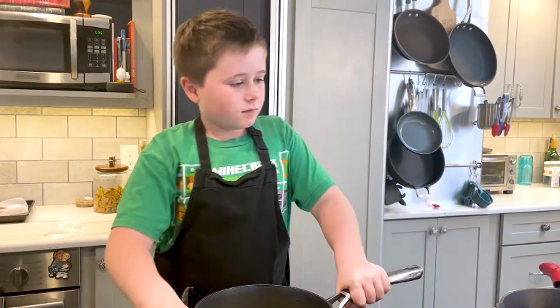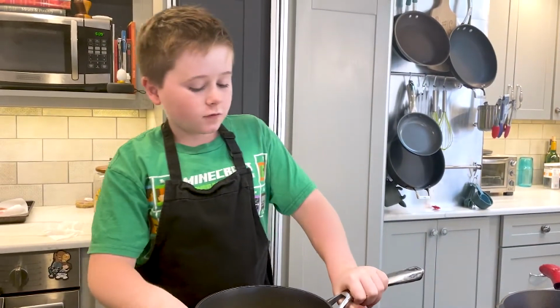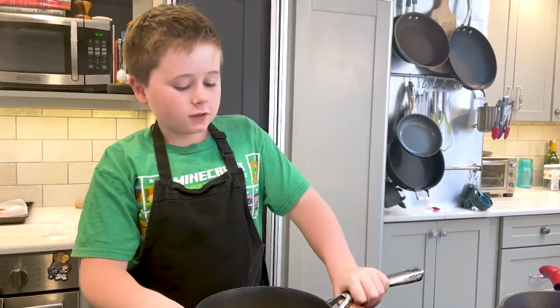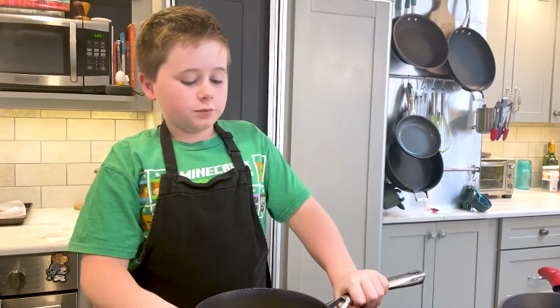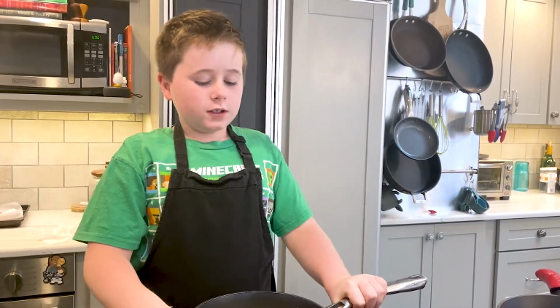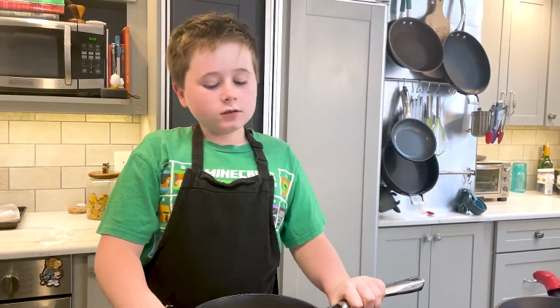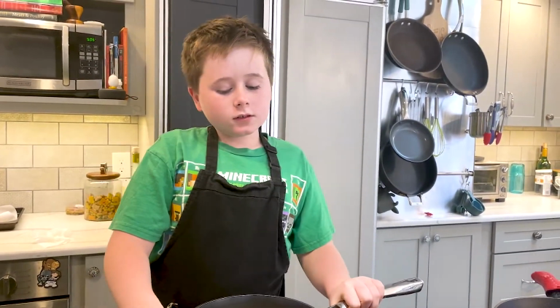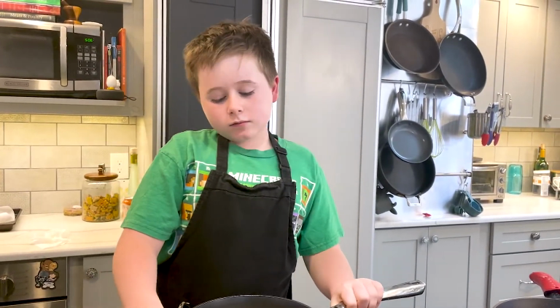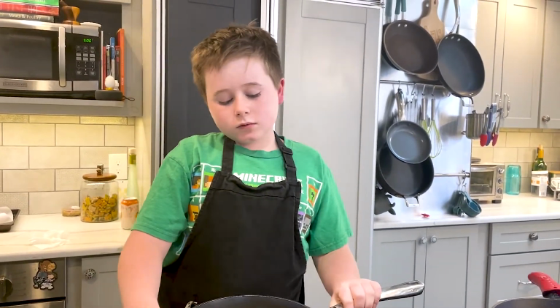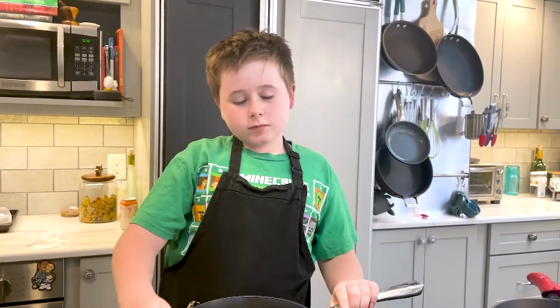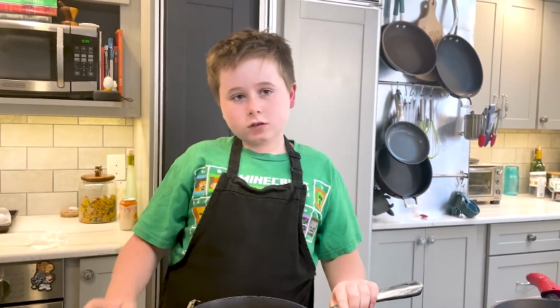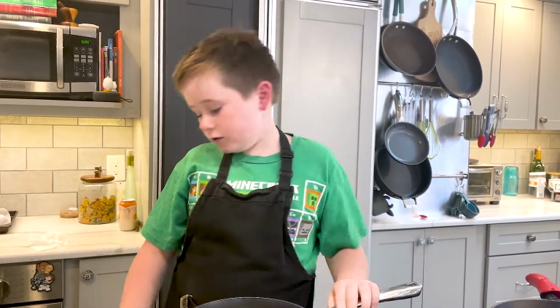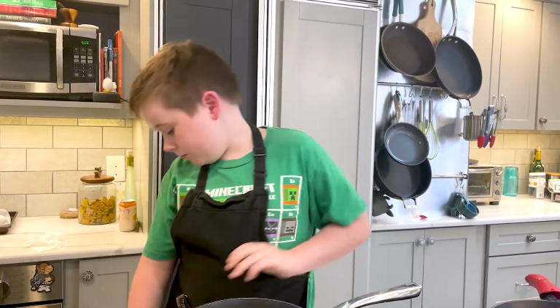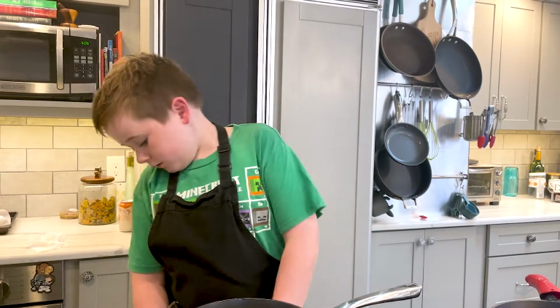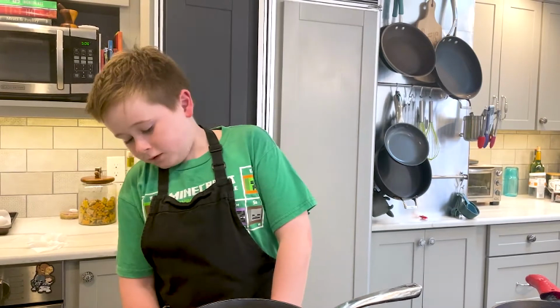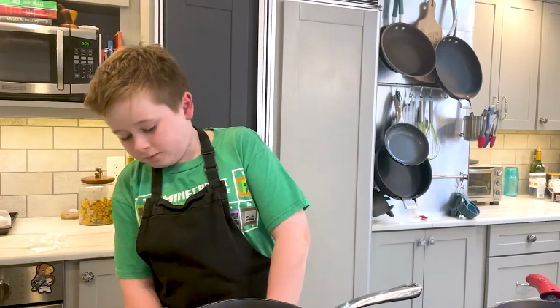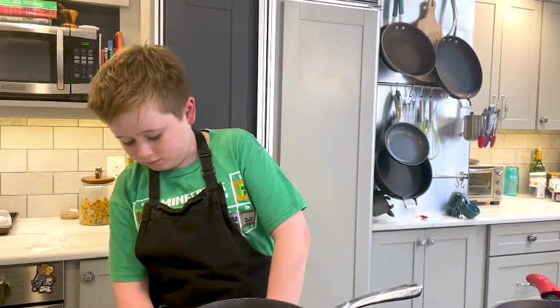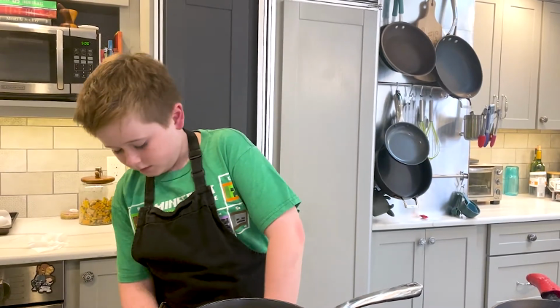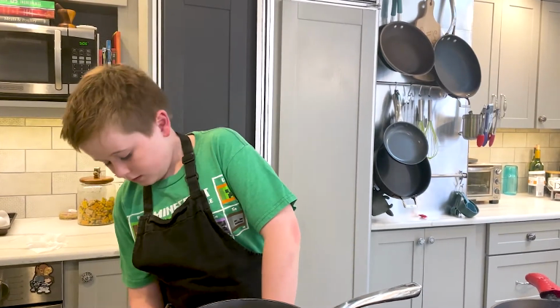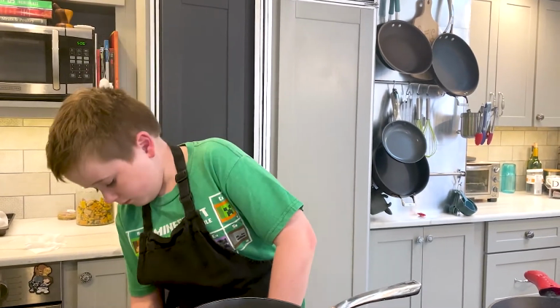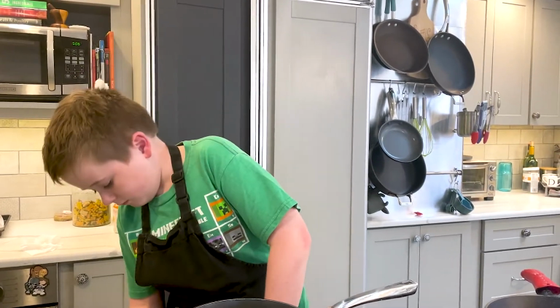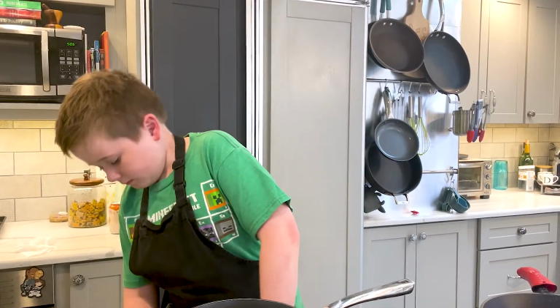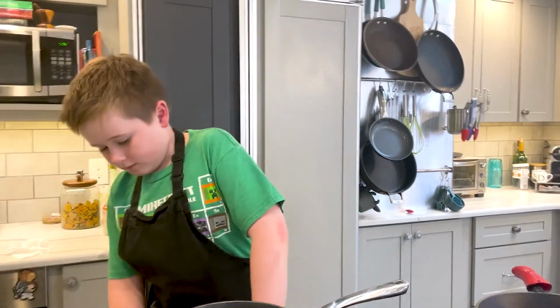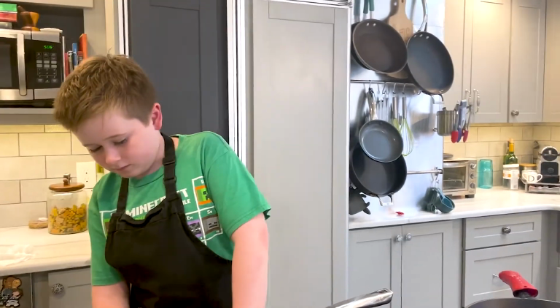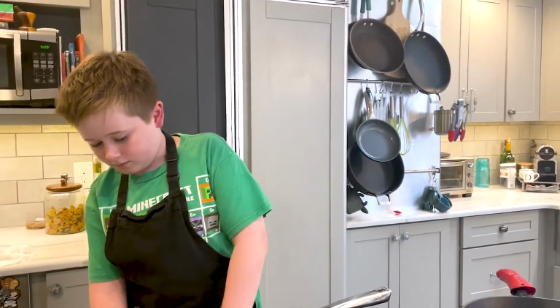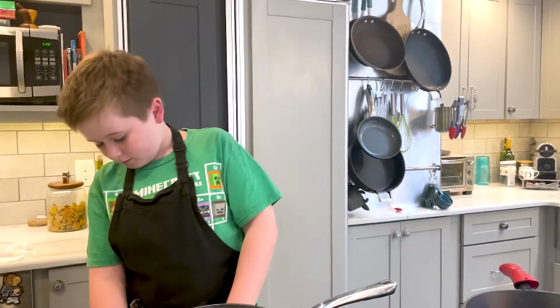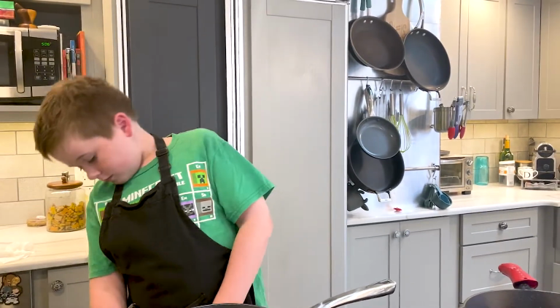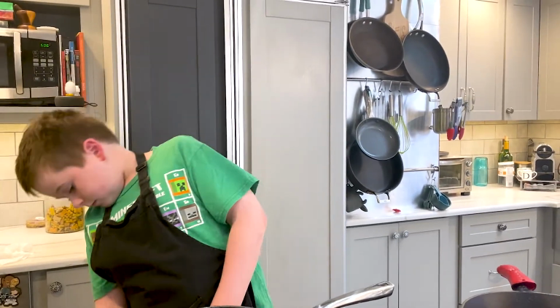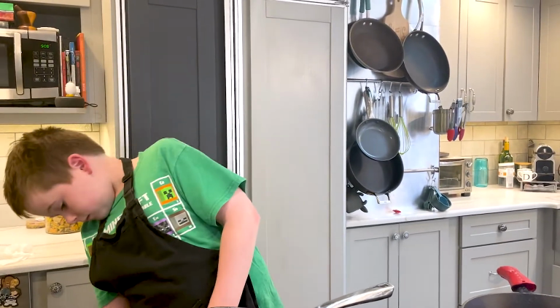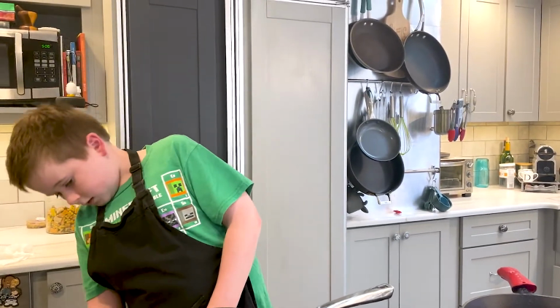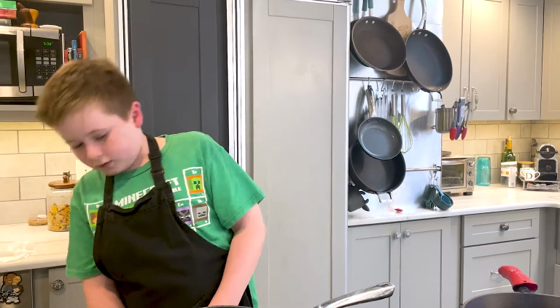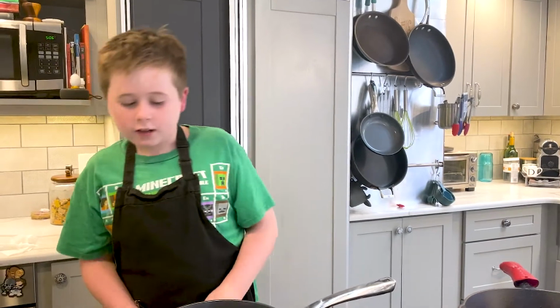For the potatoes, make sure you boil them until they're tender.